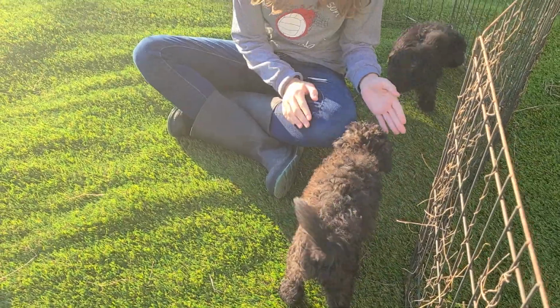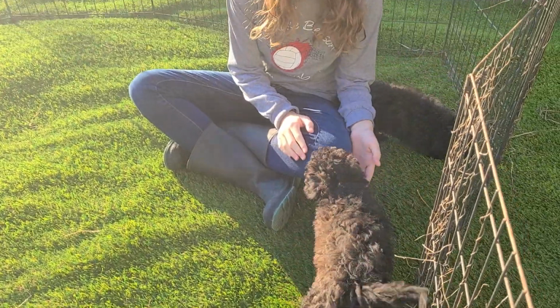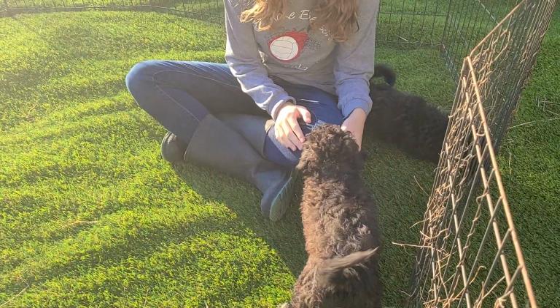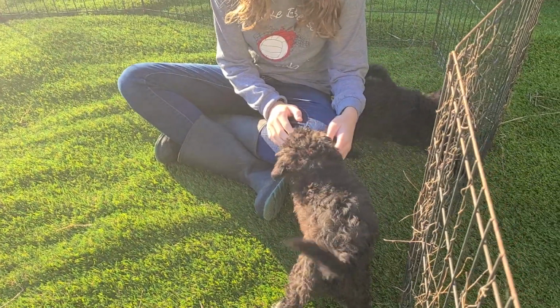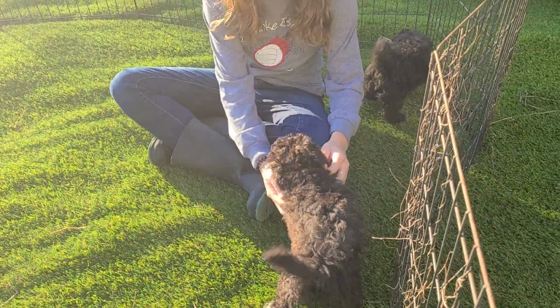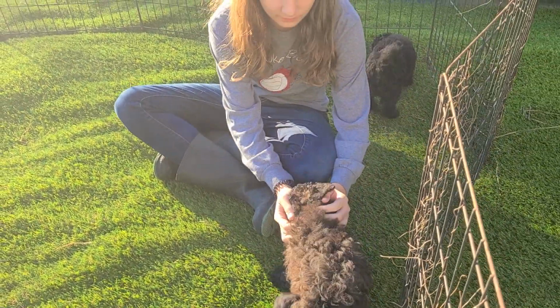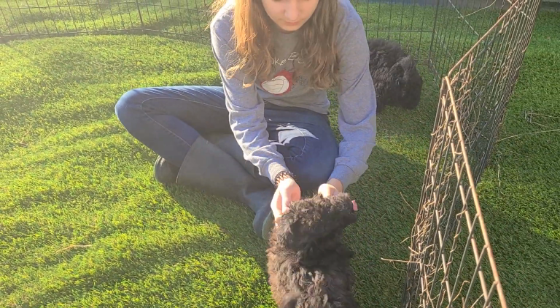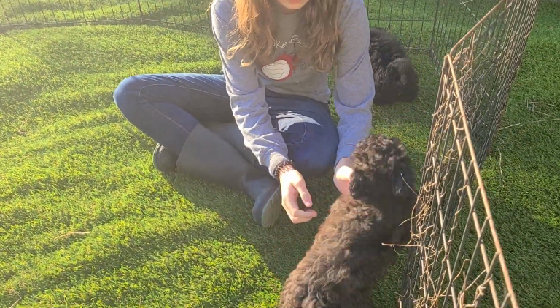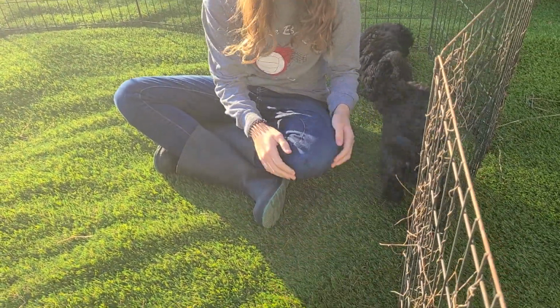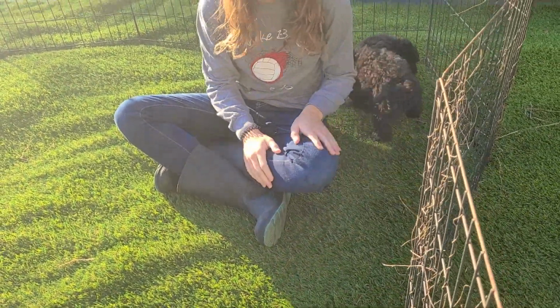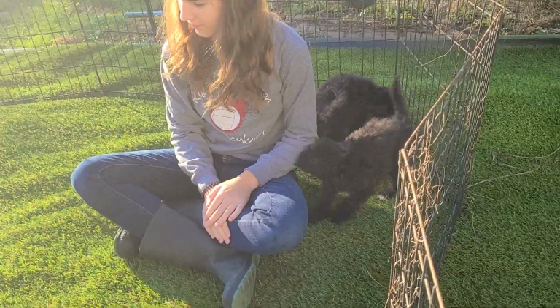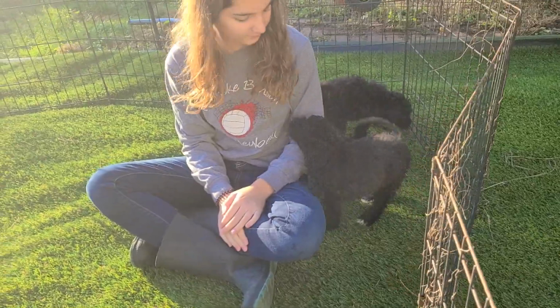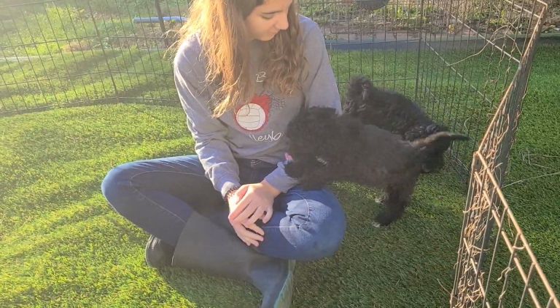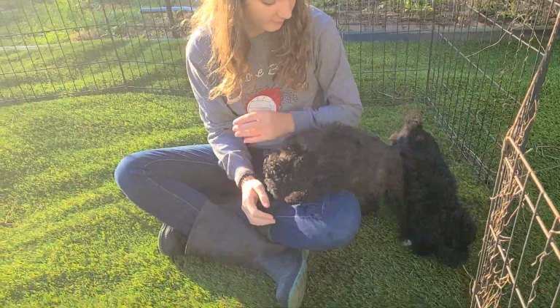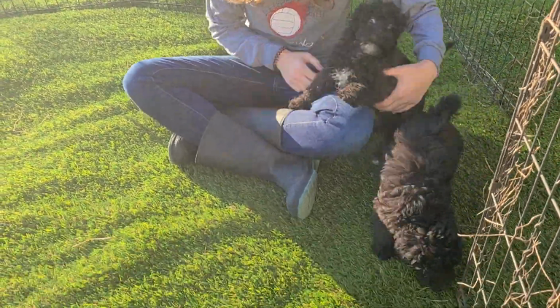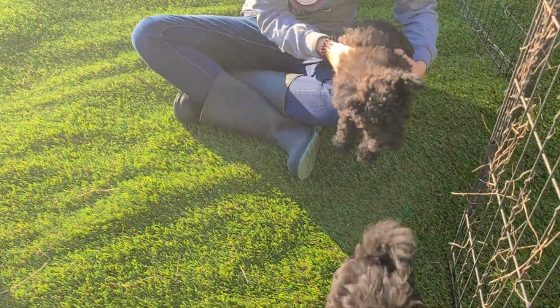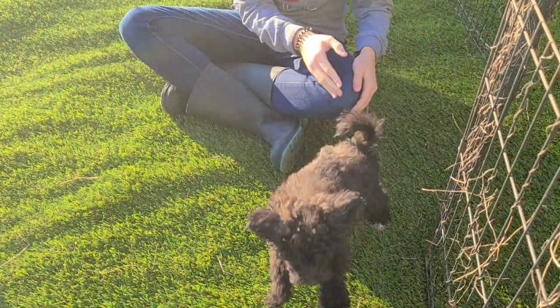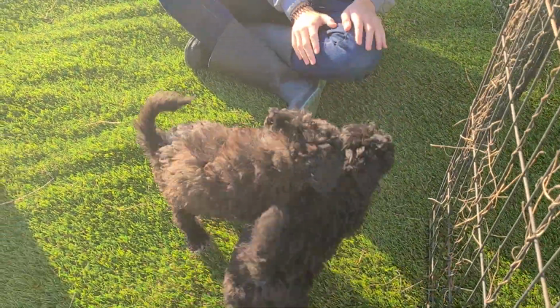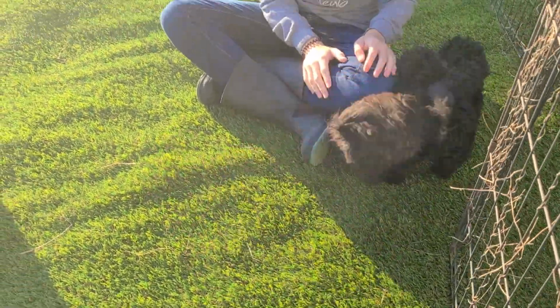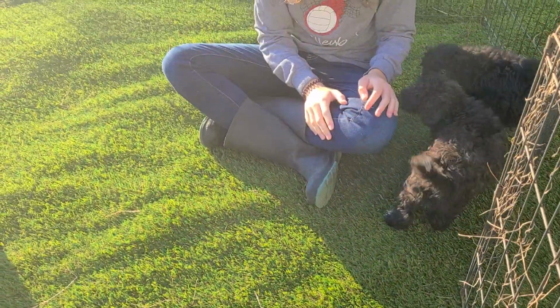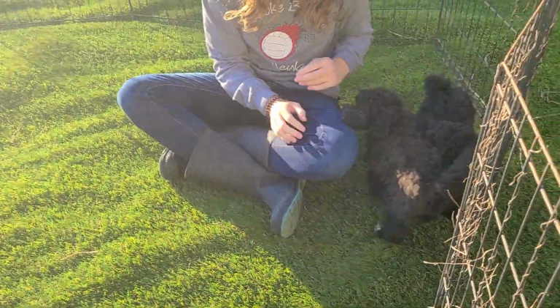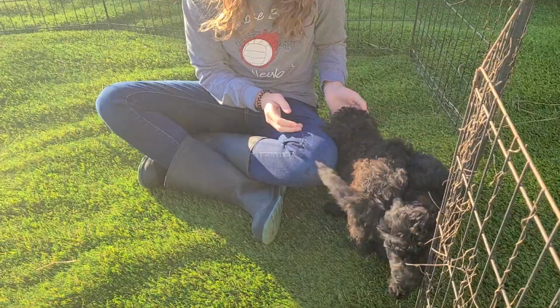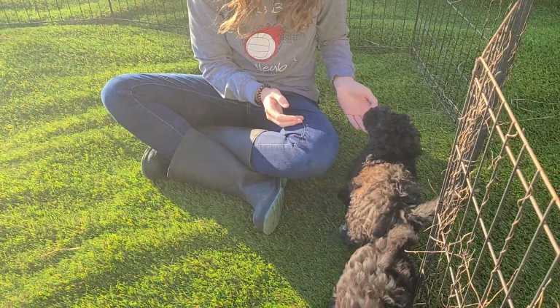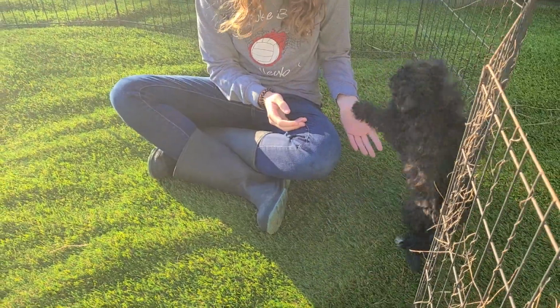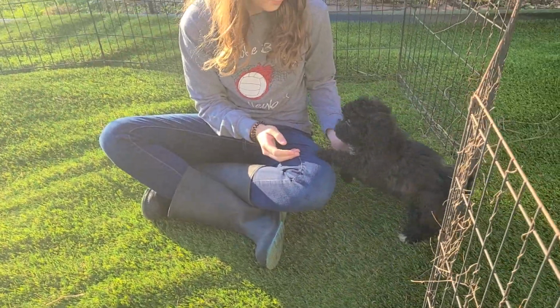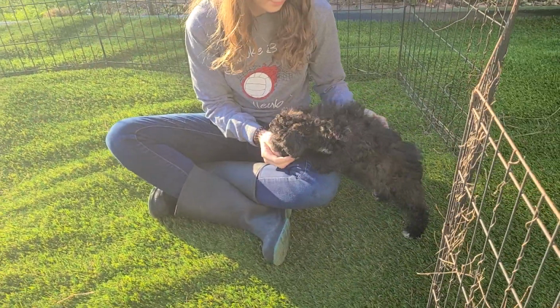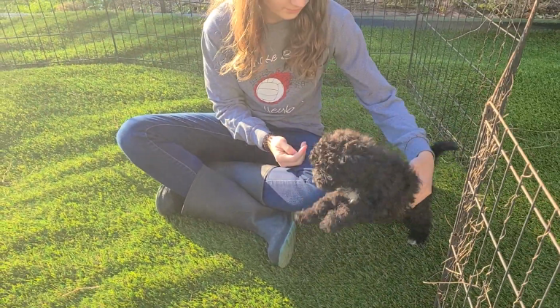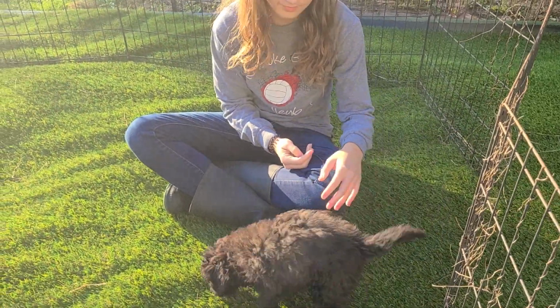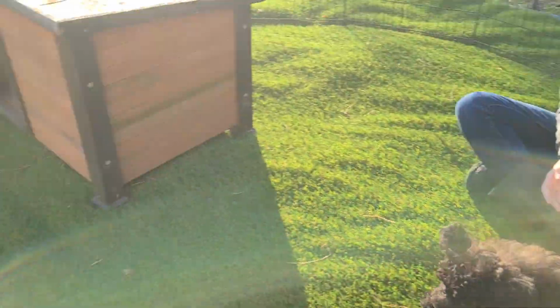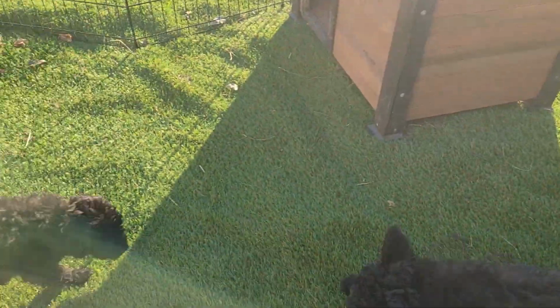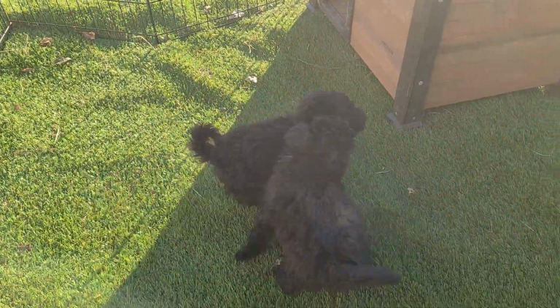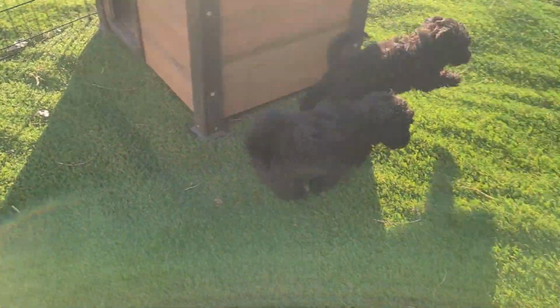Dad is an AKC poodle named Pepper, and Mom is an AKC Havanese. So you don't get papers with these because they're a cross. But they should still be fully non-shedding and hypoallergenic, which is great.